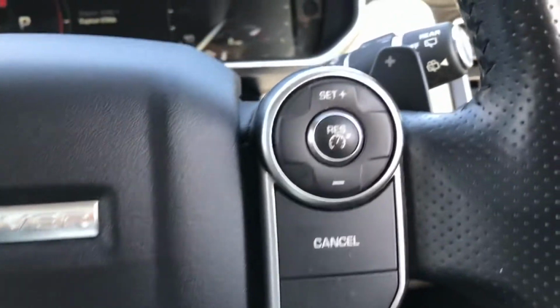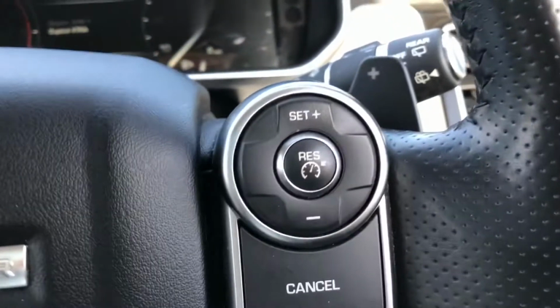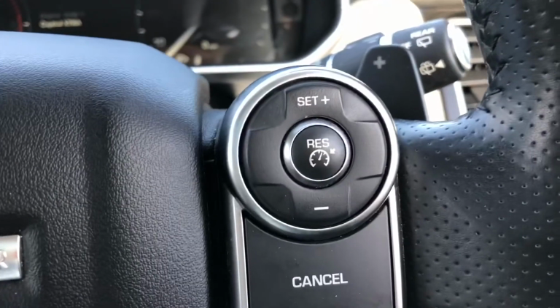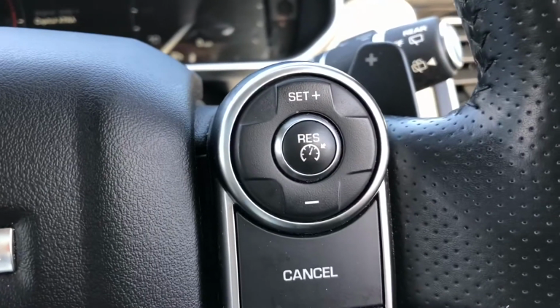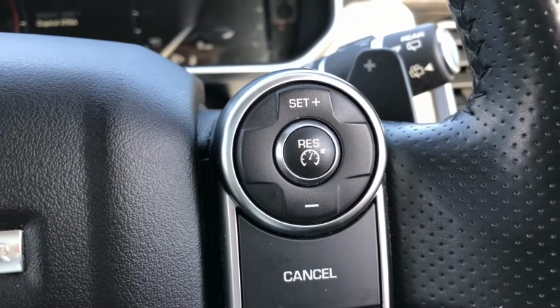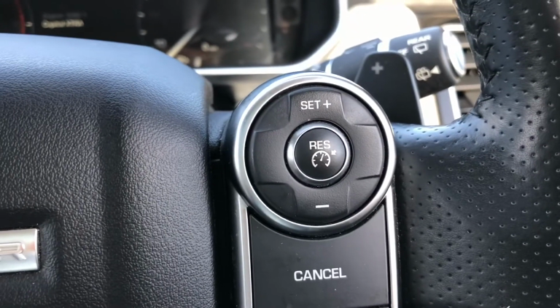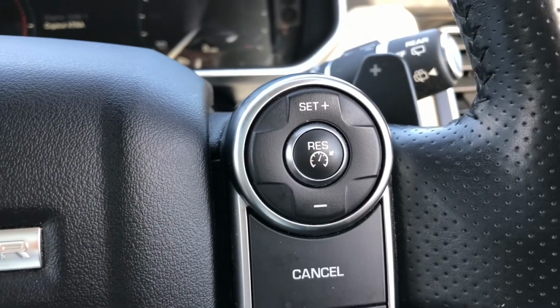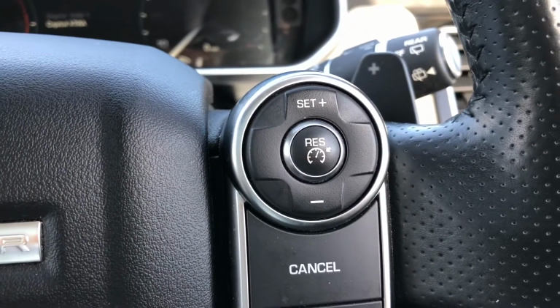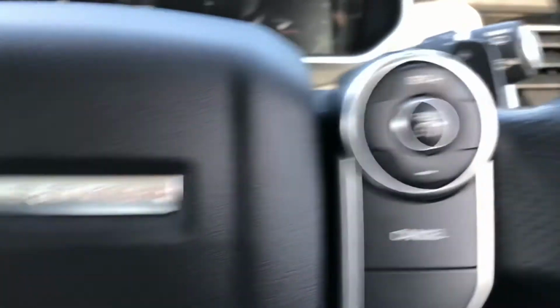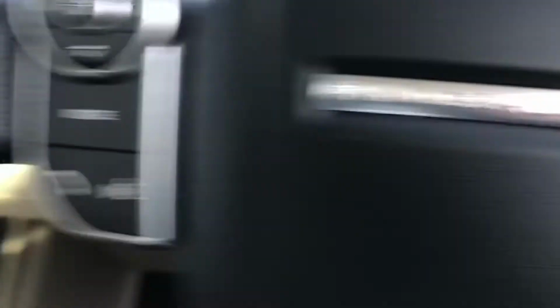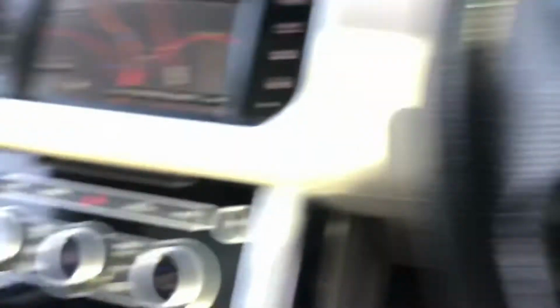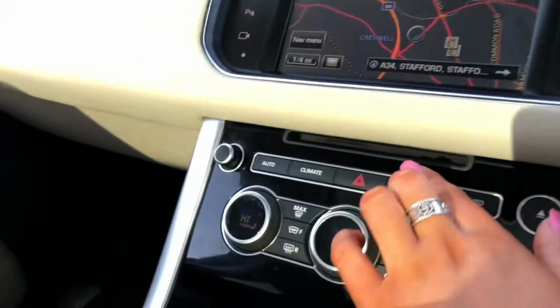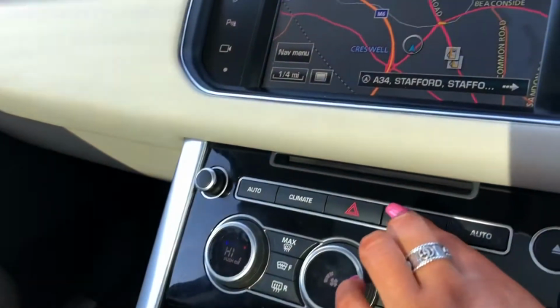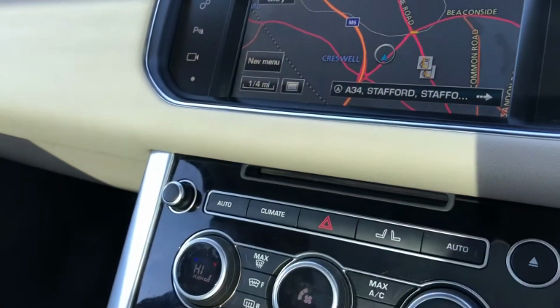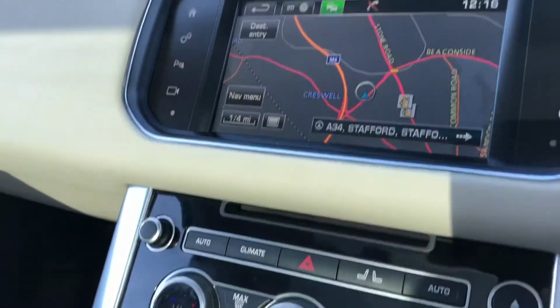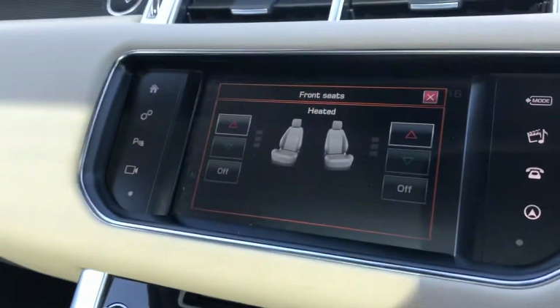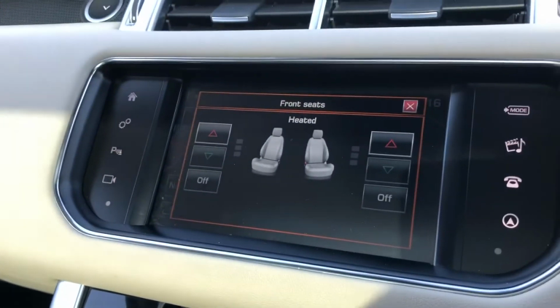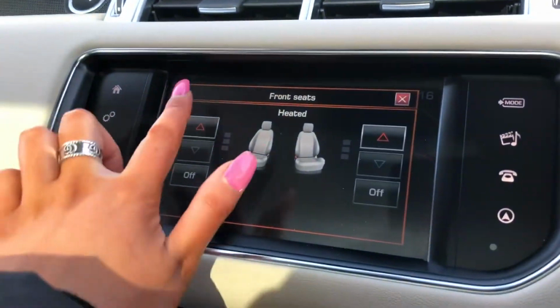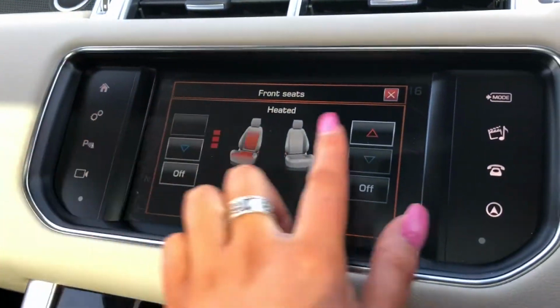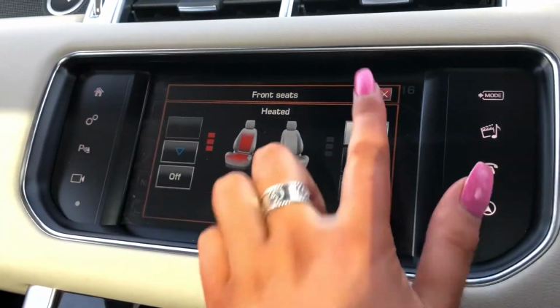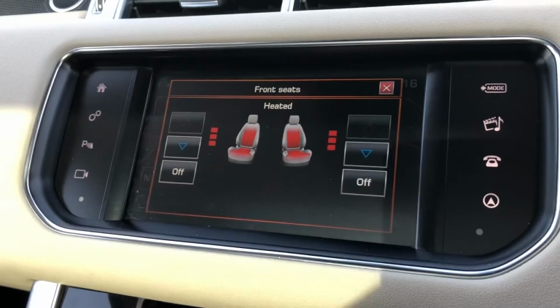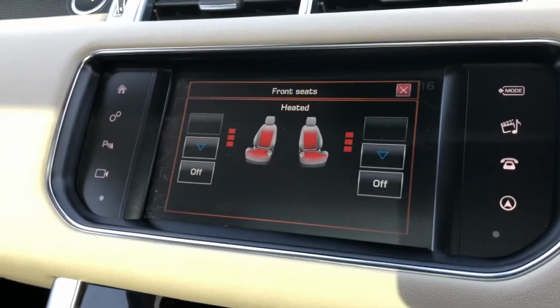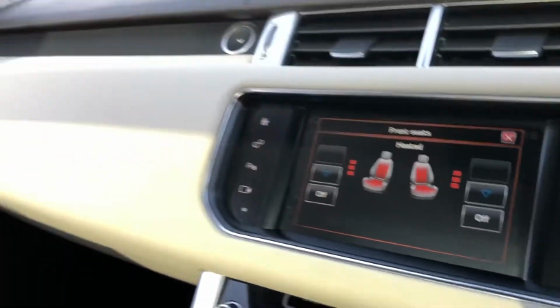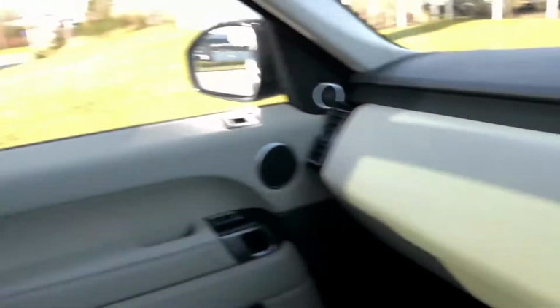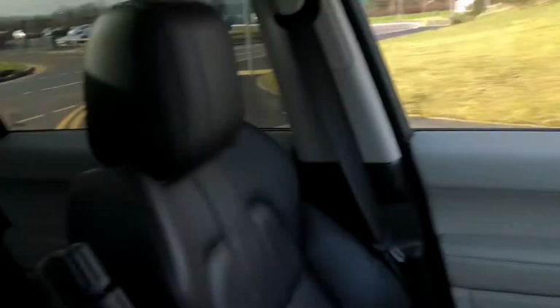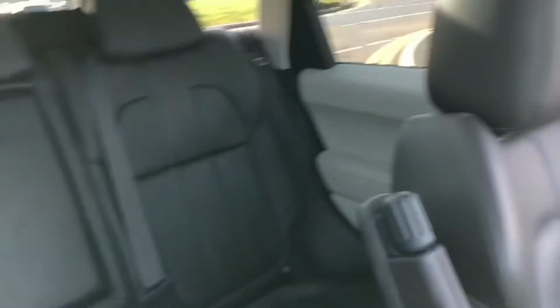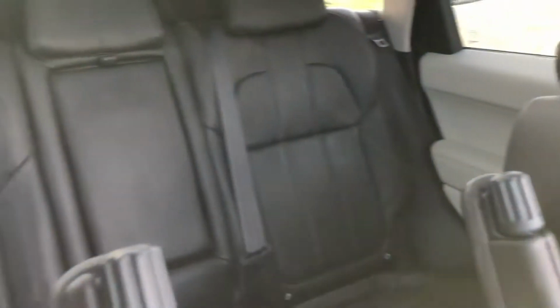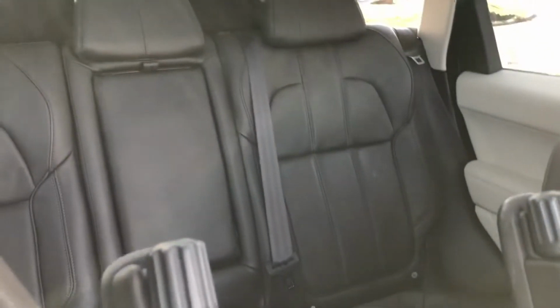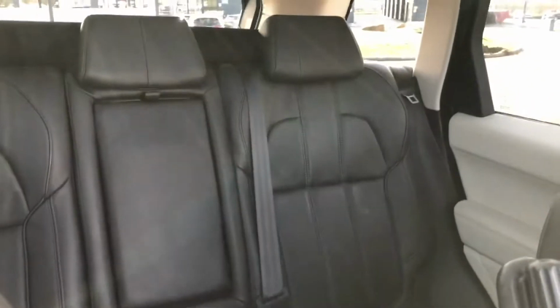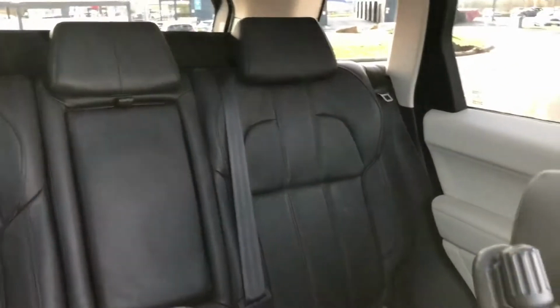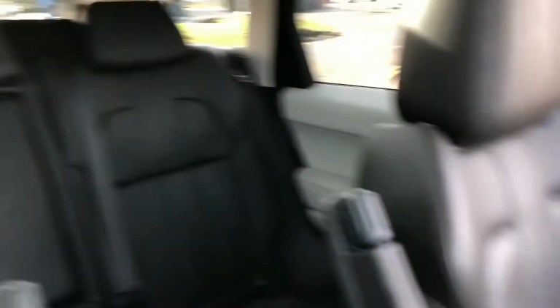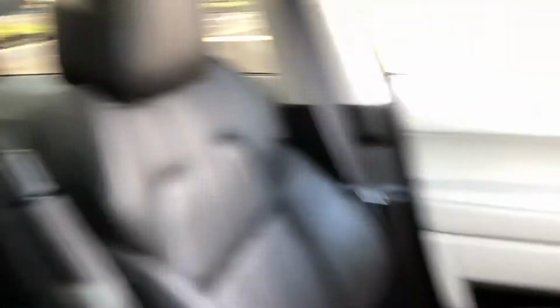You also have cruise control and a speed limiter, as well as heated seats in the front and also in the back, which is a luxury to have.